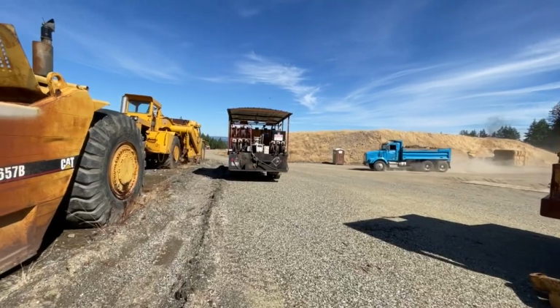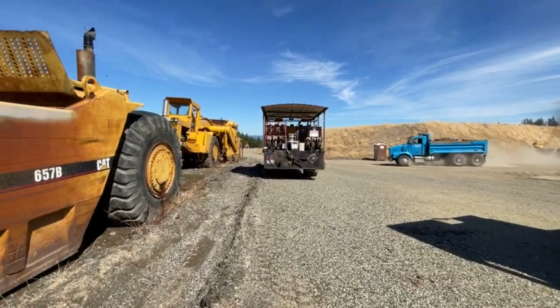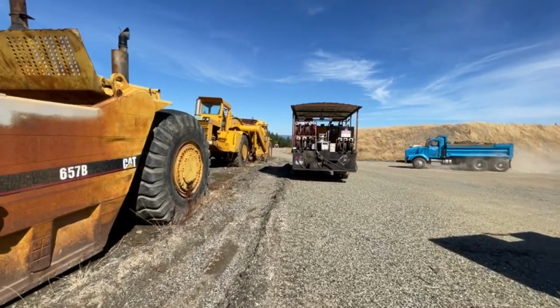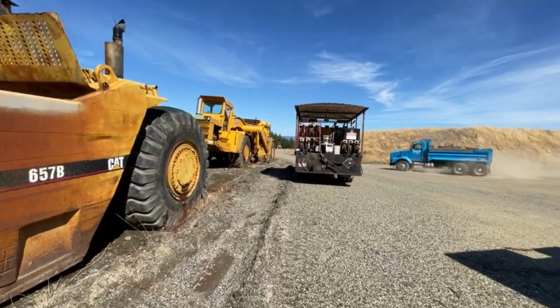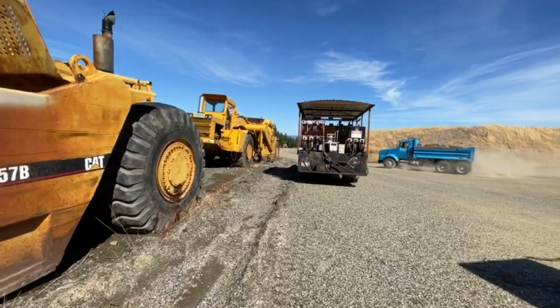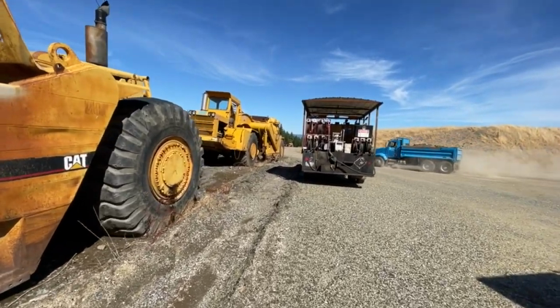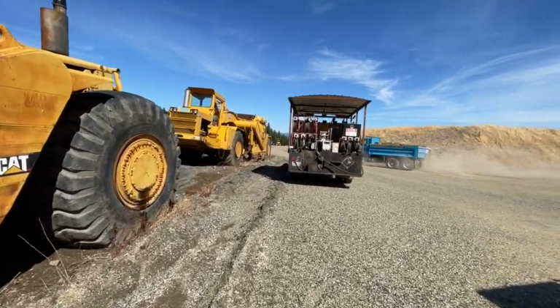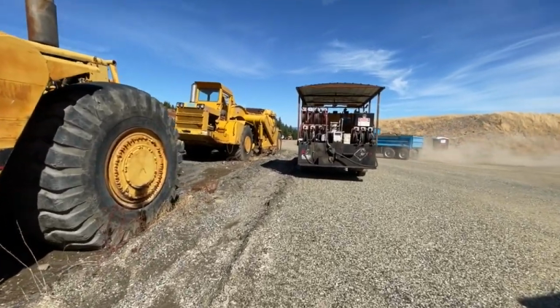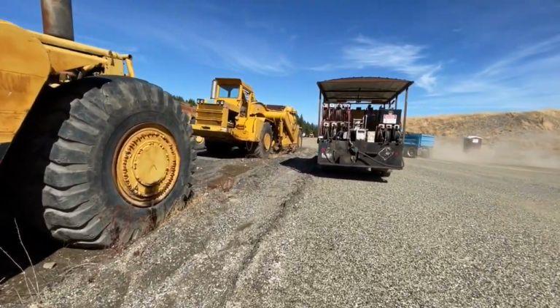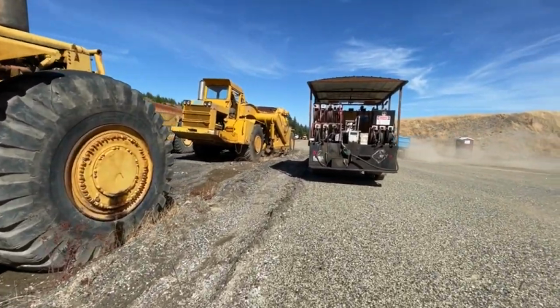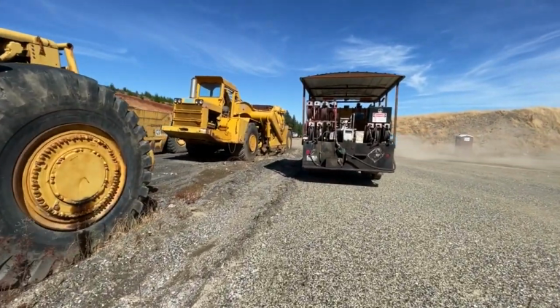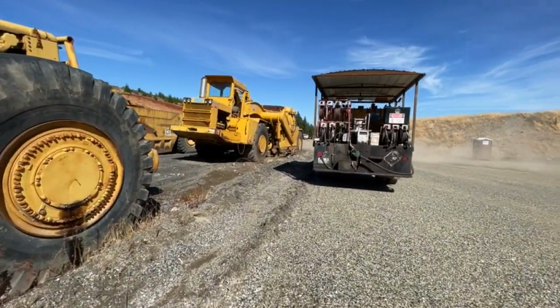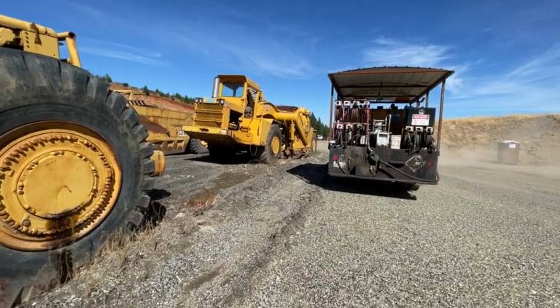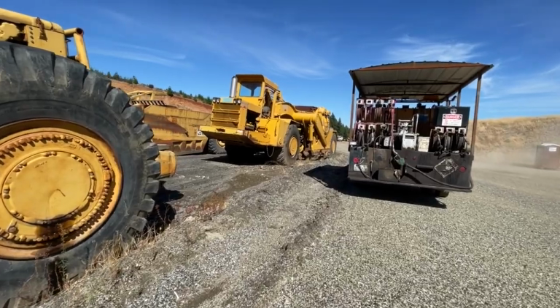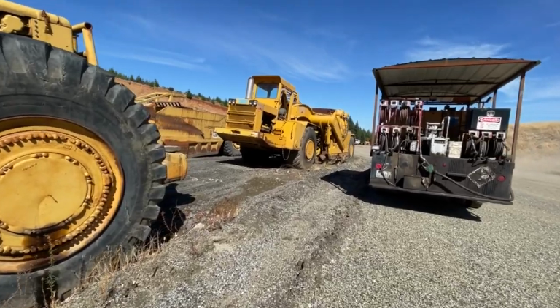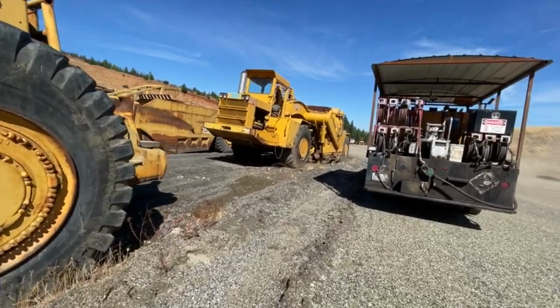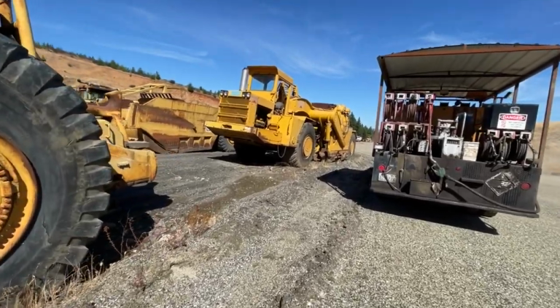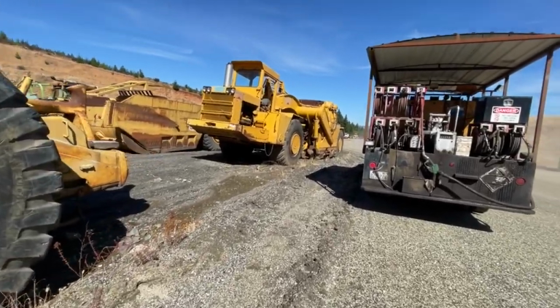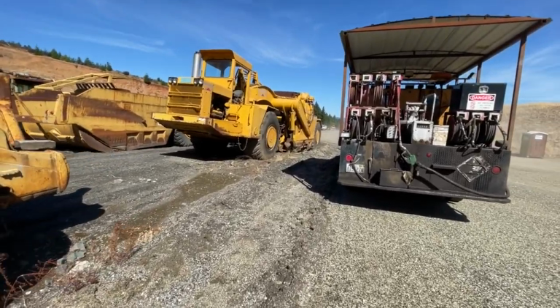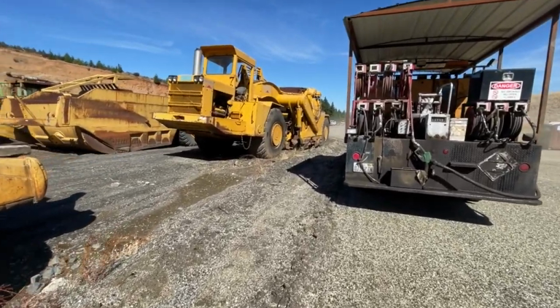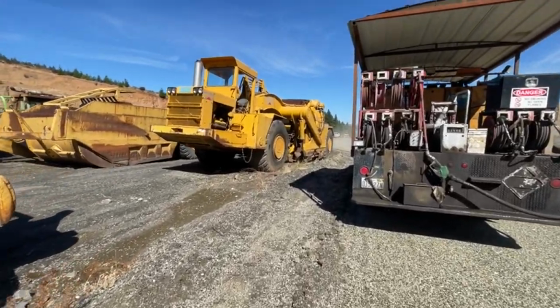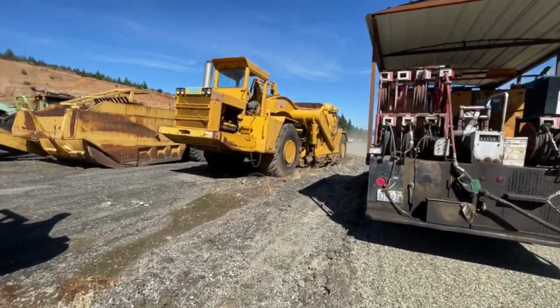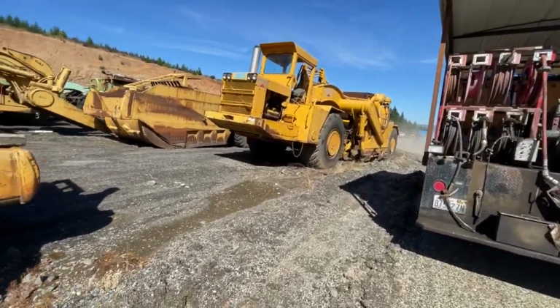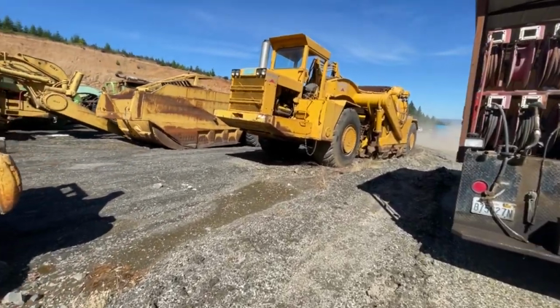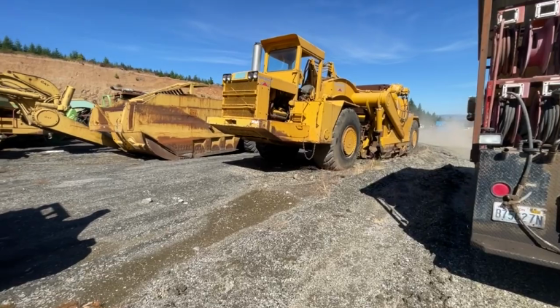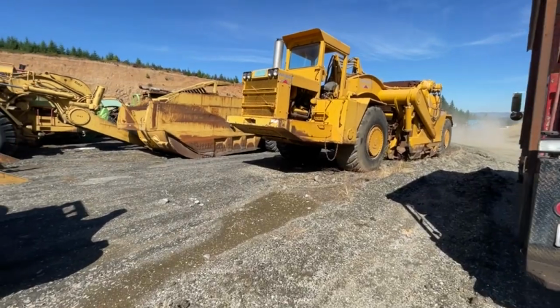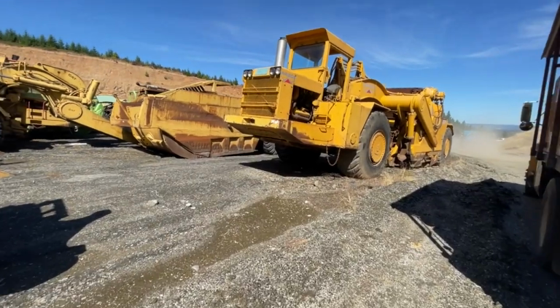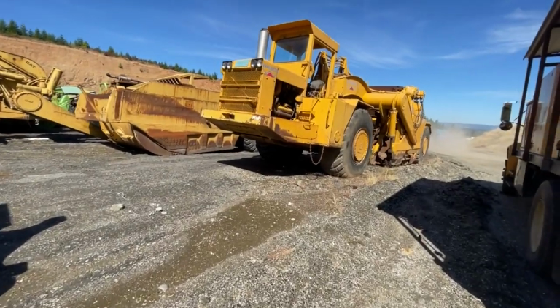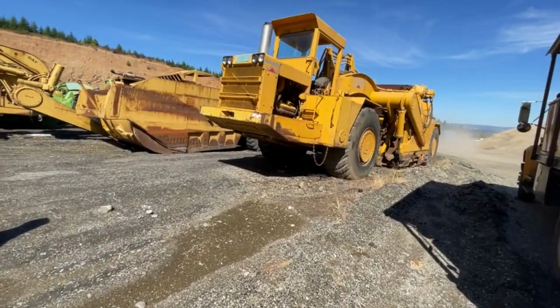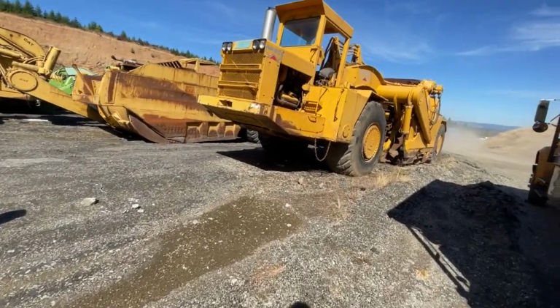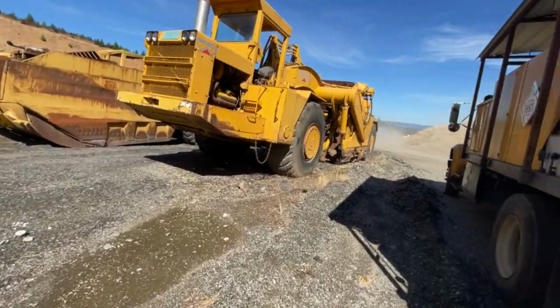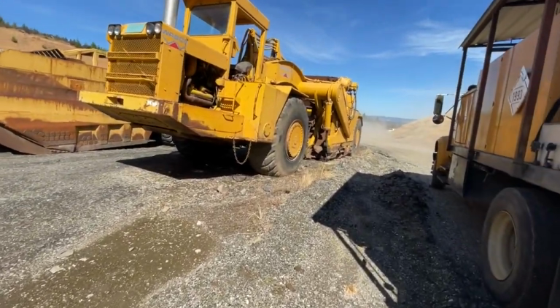So they've quarried everything out of here, and now they're filling it with backfill — not like household trash, but dirt, concrete, broken up concrete.